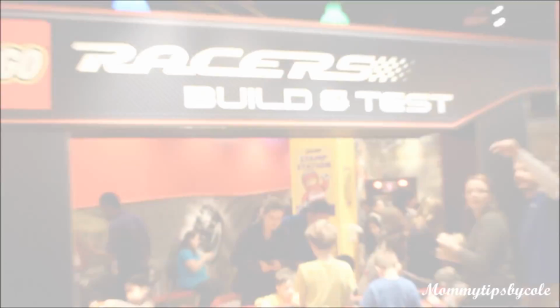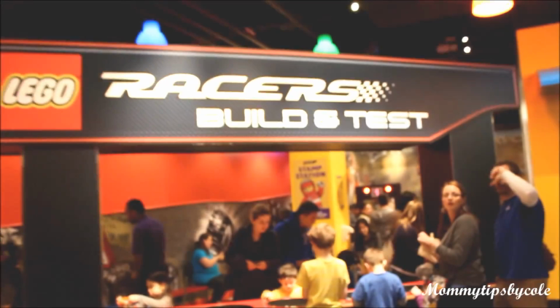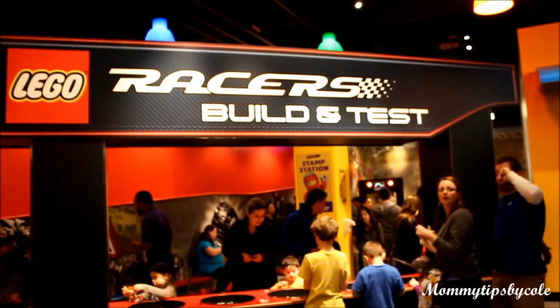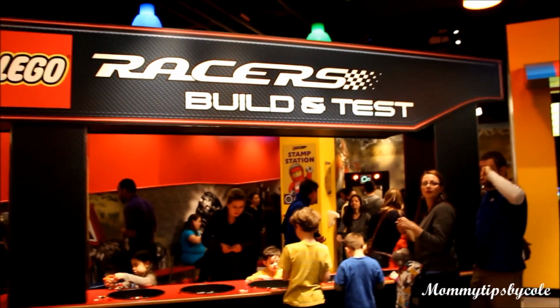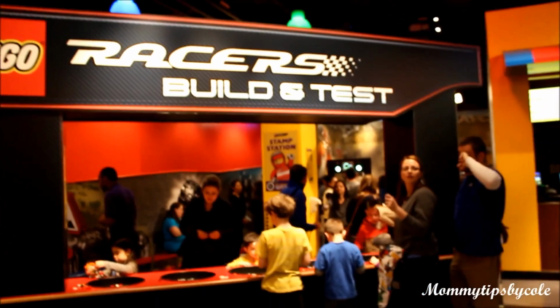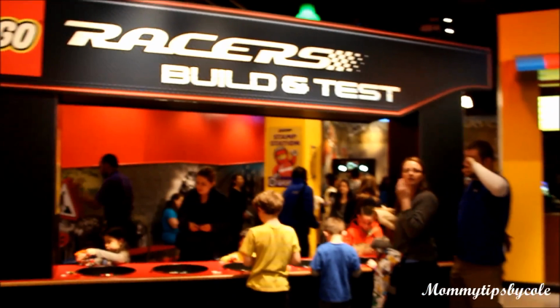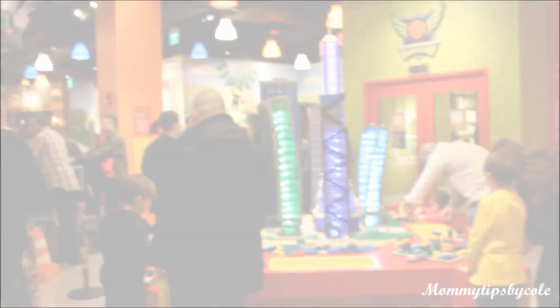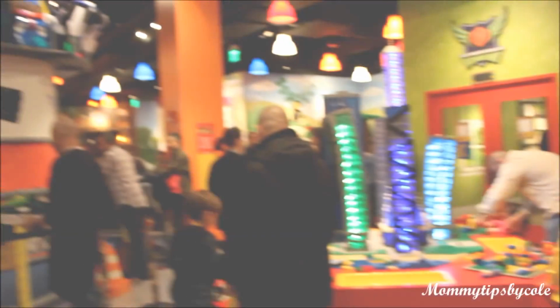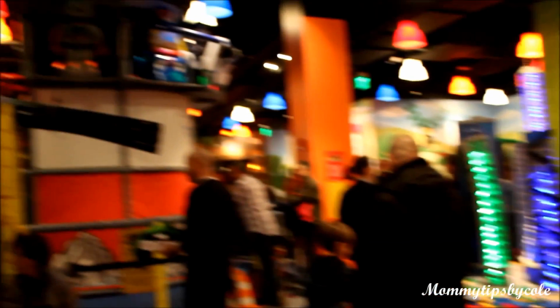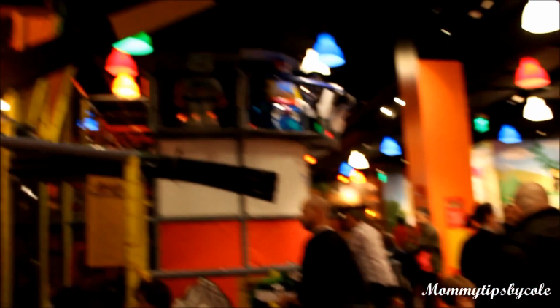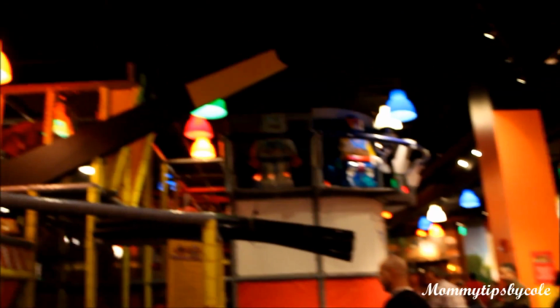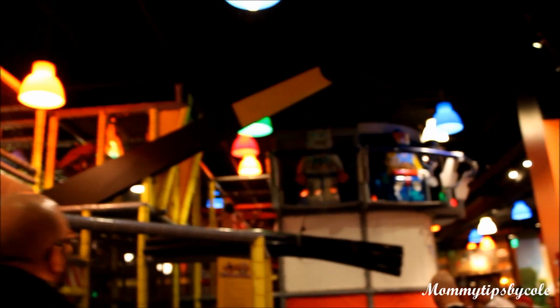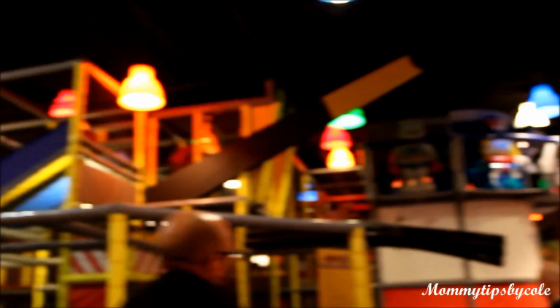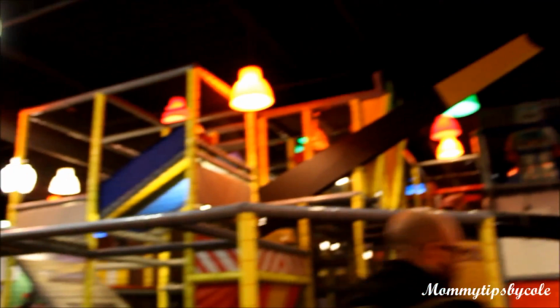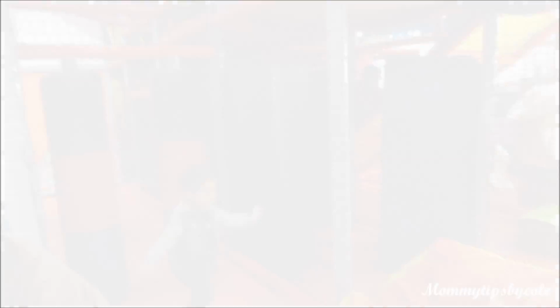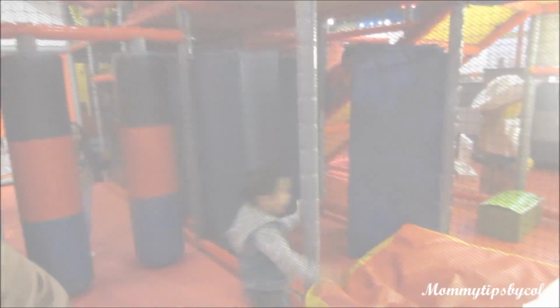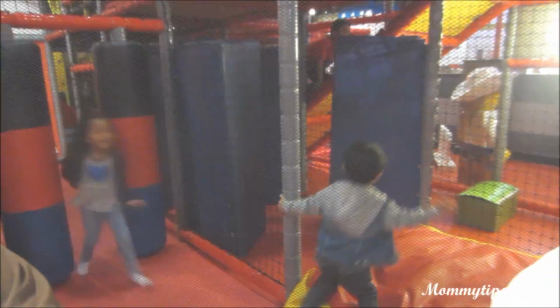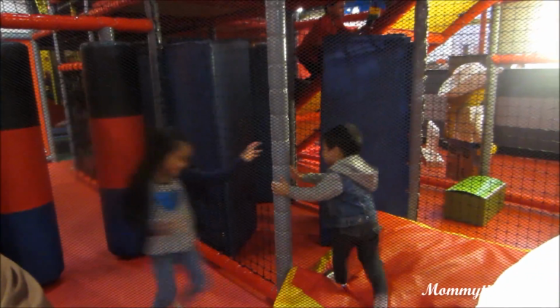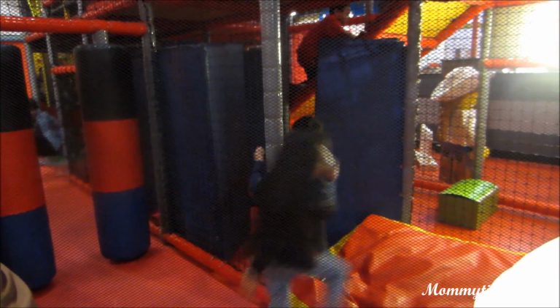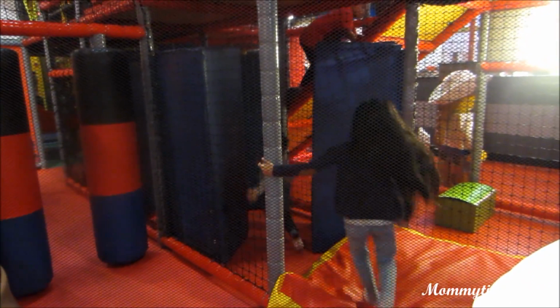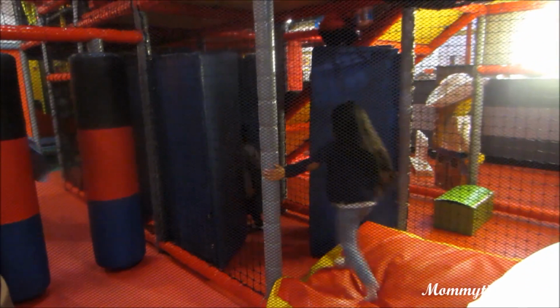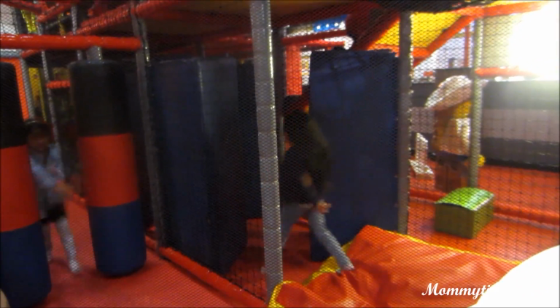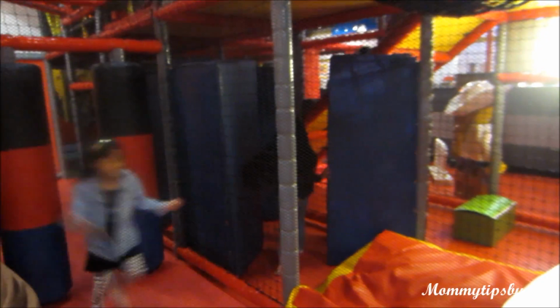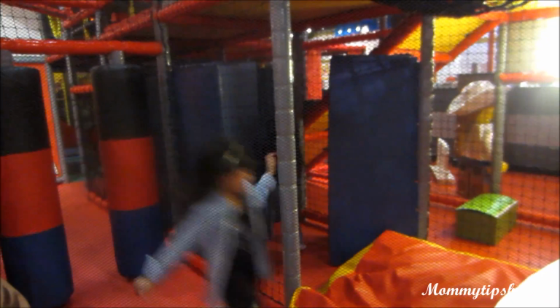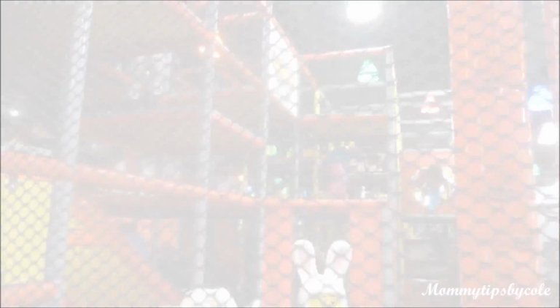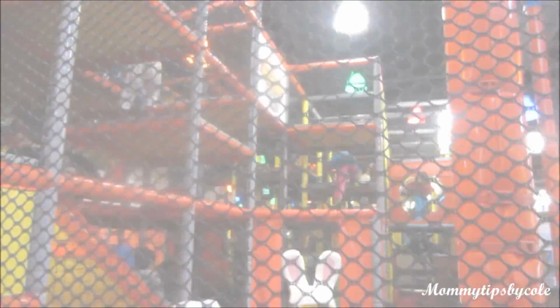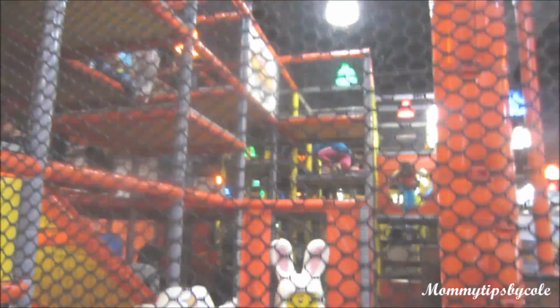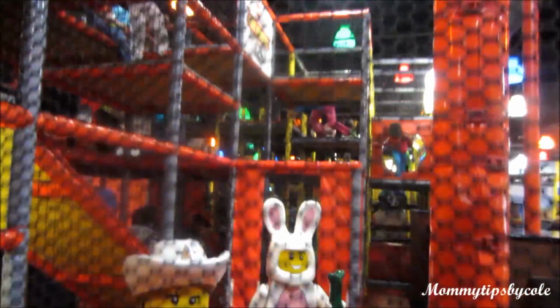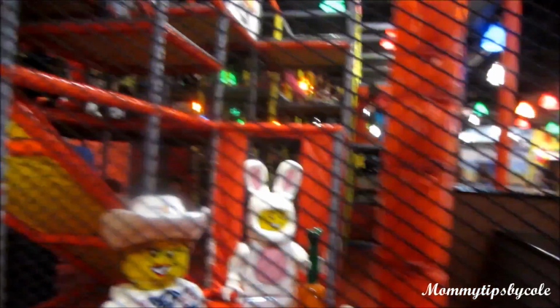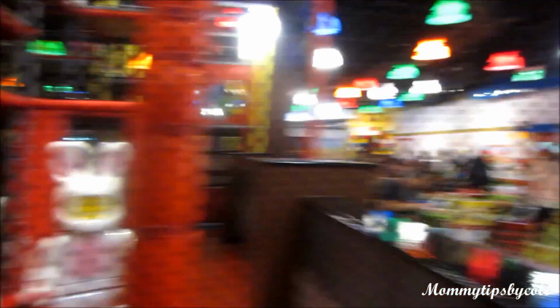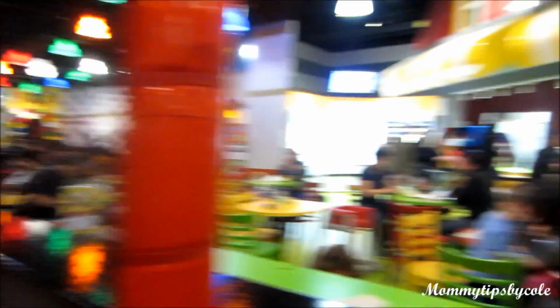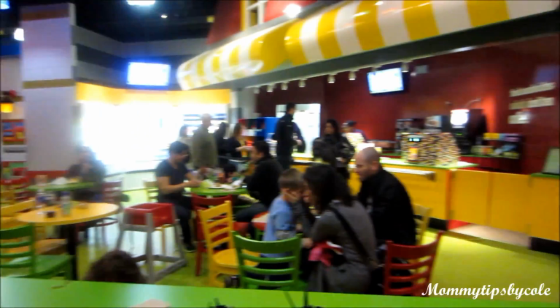Kids can also build their own race cars and test them out. There's also a huge playground in the center of everything. And if you need refreshments there is a food court as well.